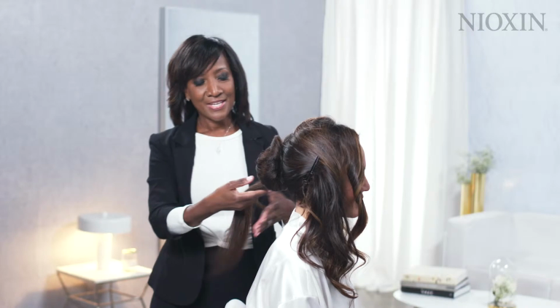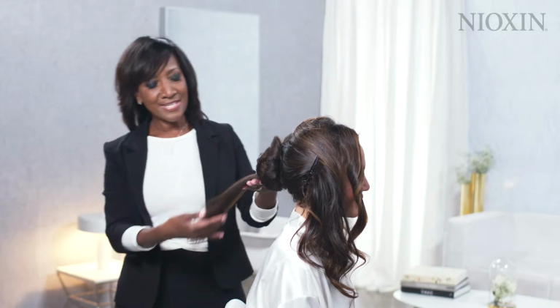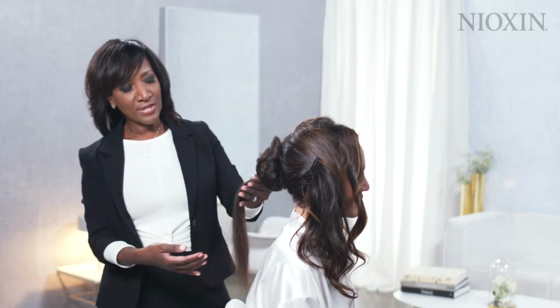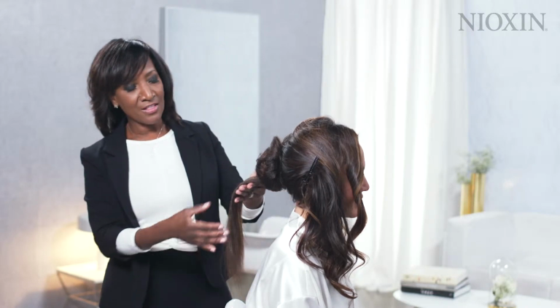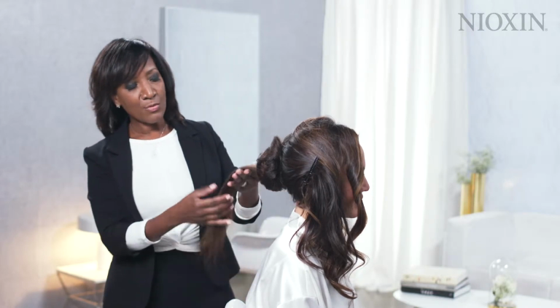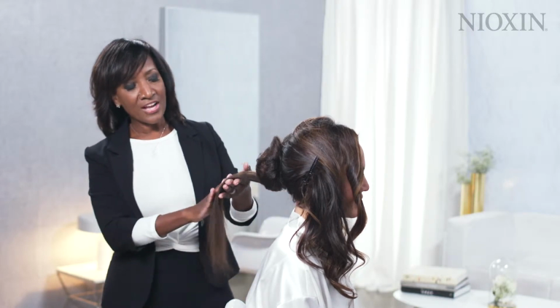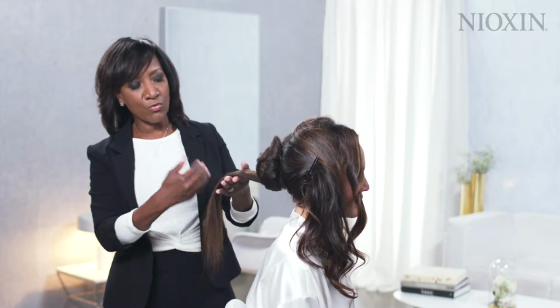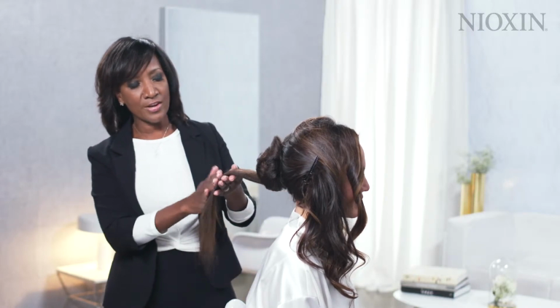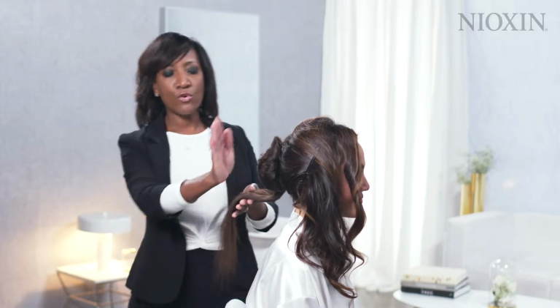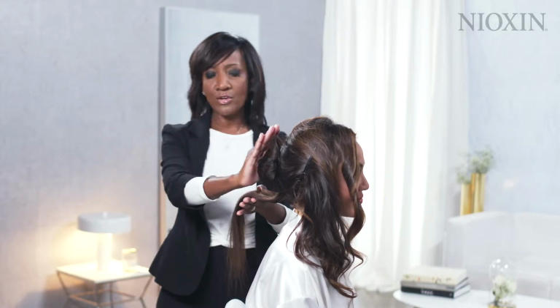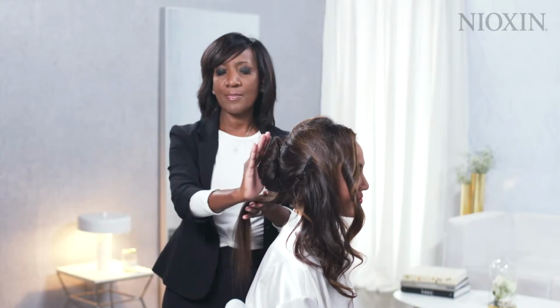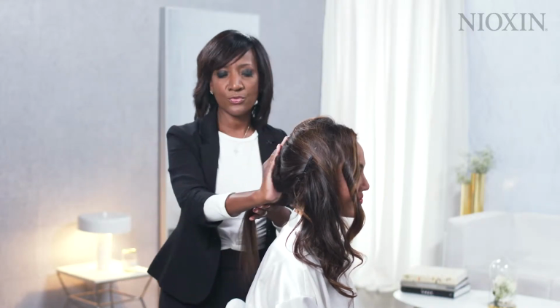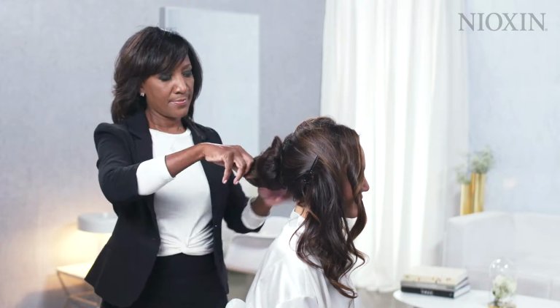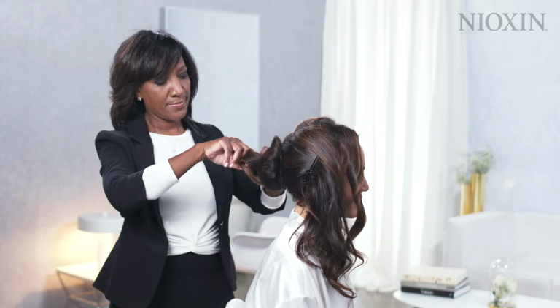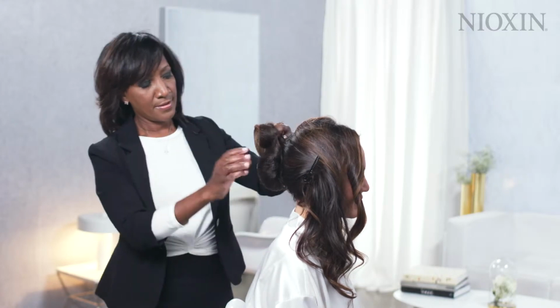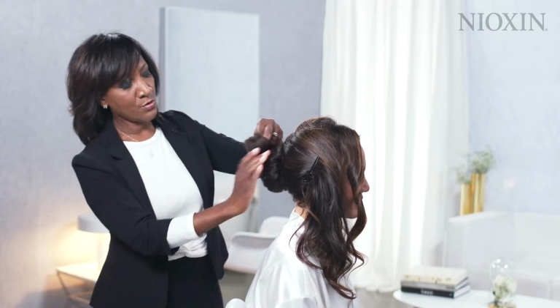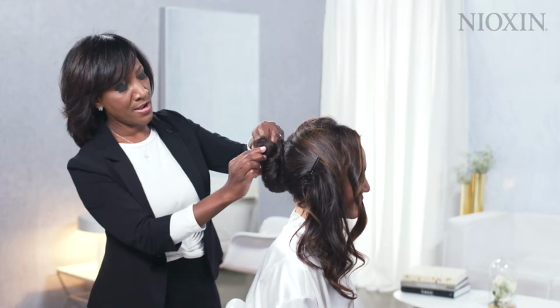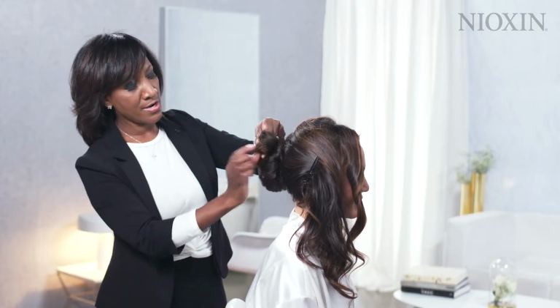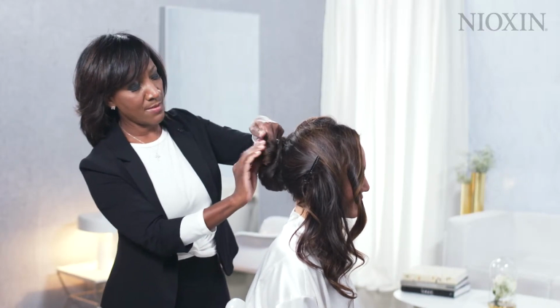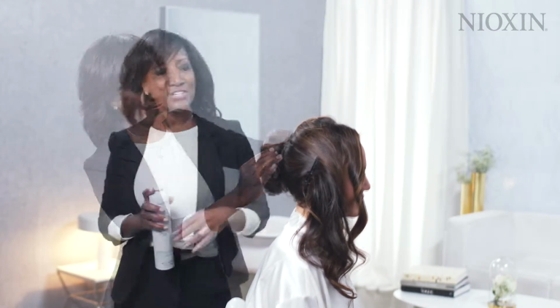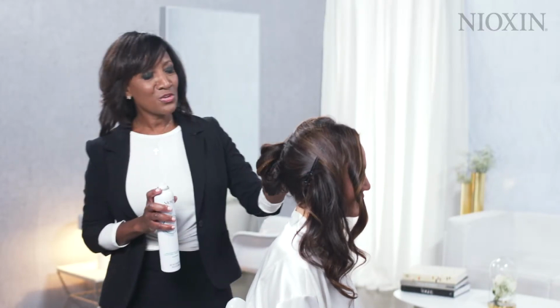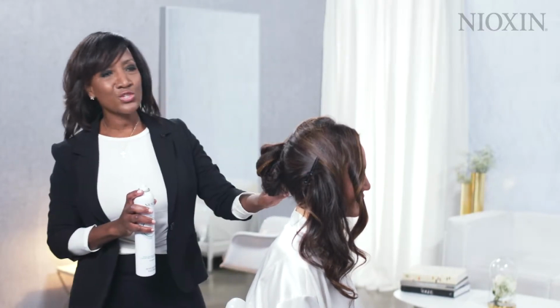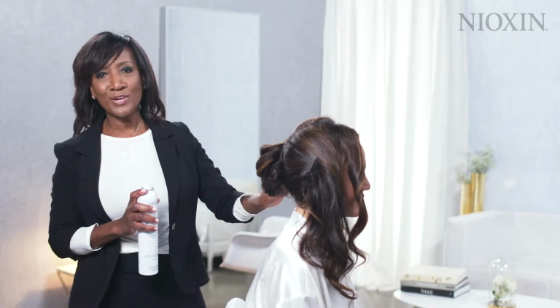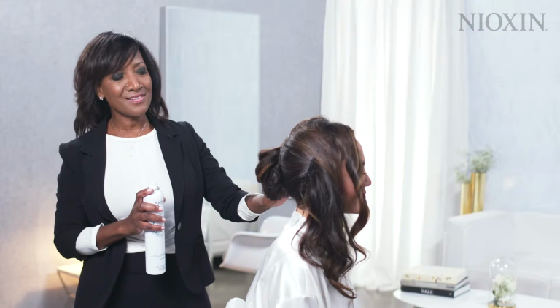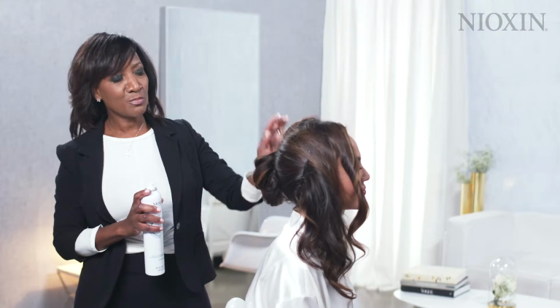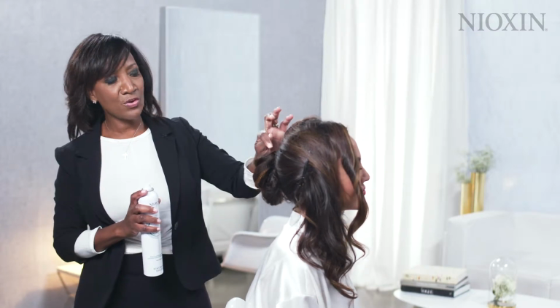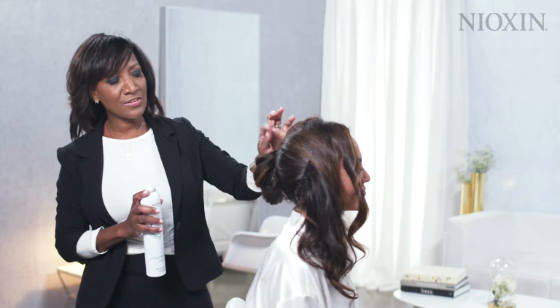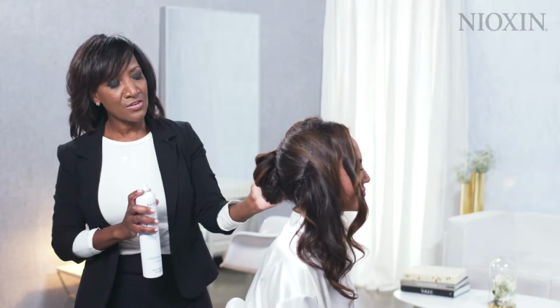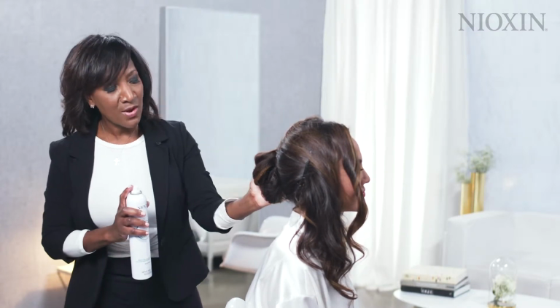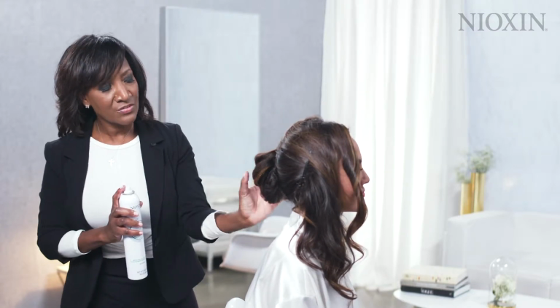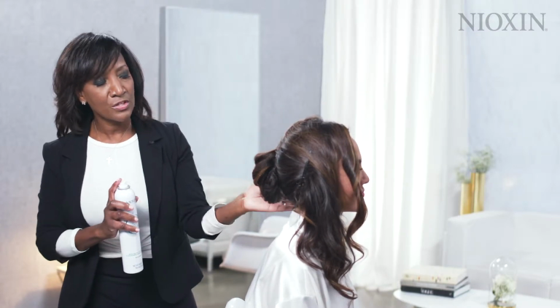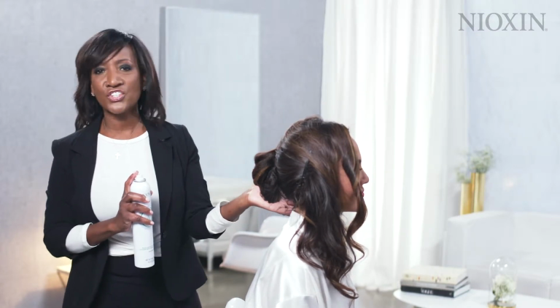Now for my second ponytail, I'm going to roll it right up on top of the first one and place it right on top. I use these two ponytails to build on top of each other so I can give some fullness for the chignon.